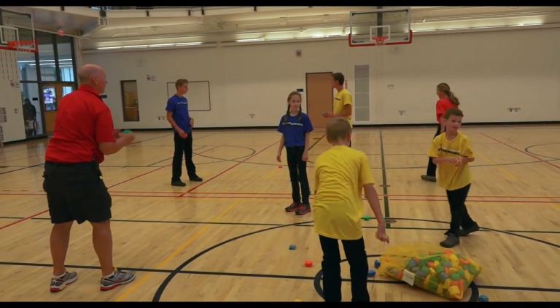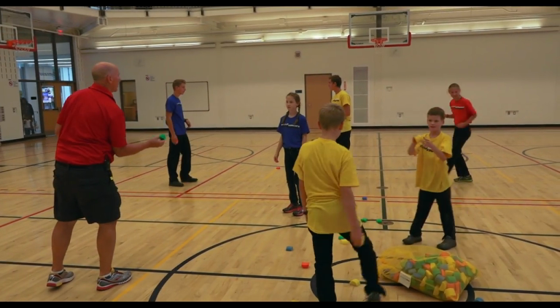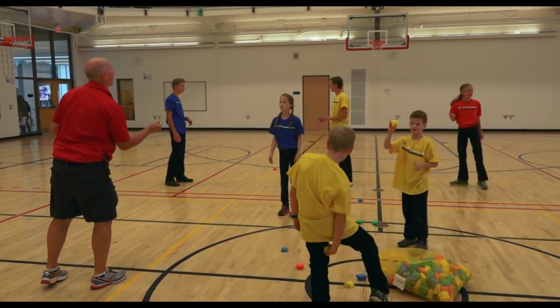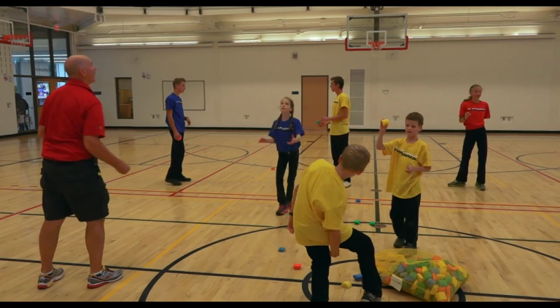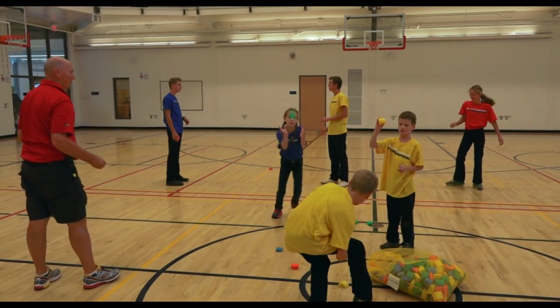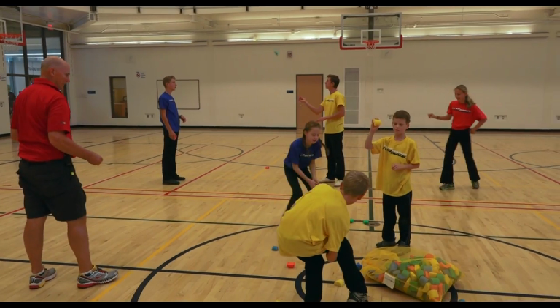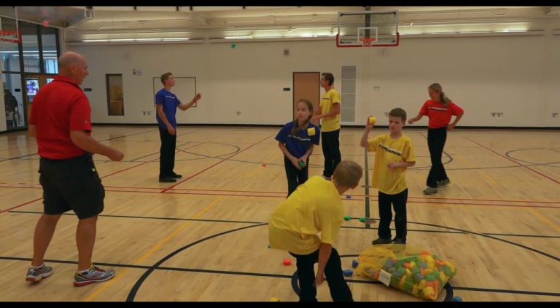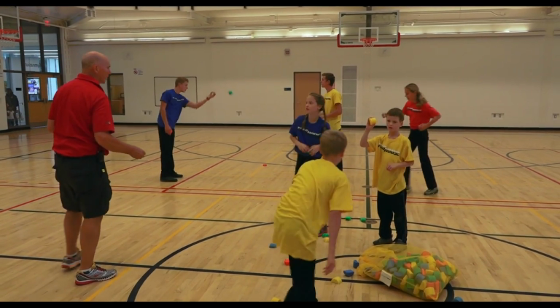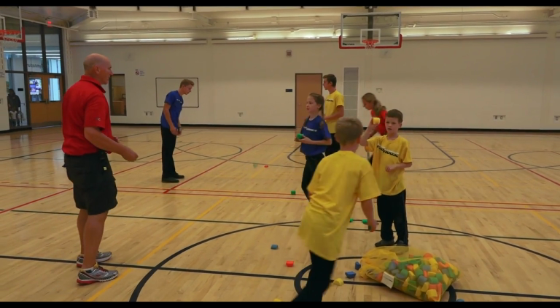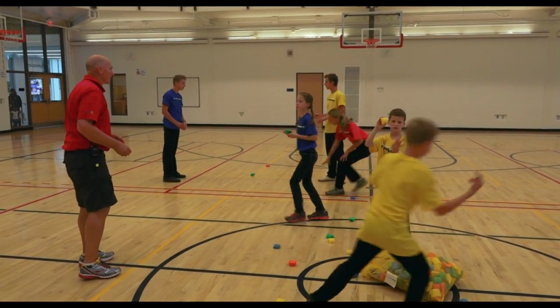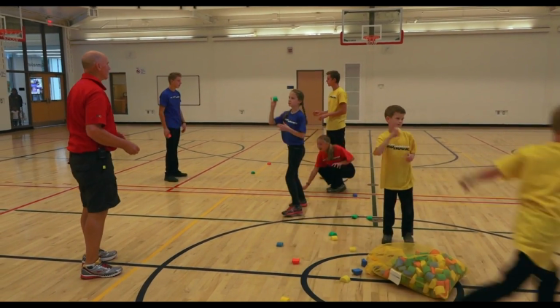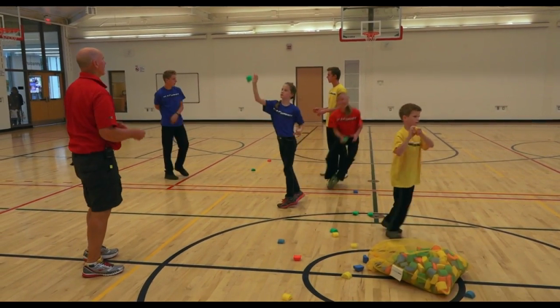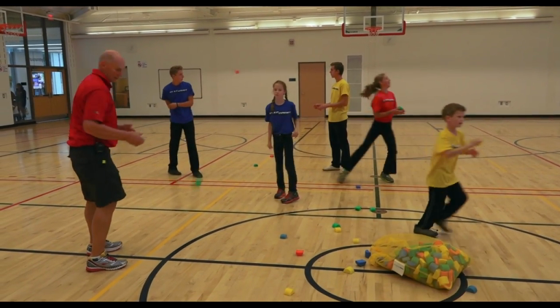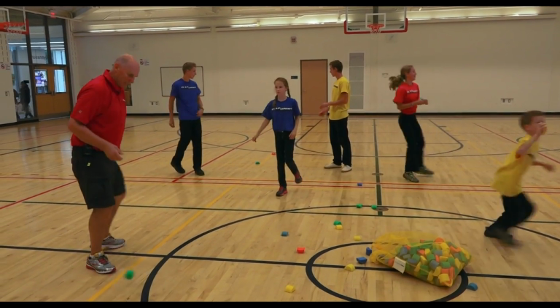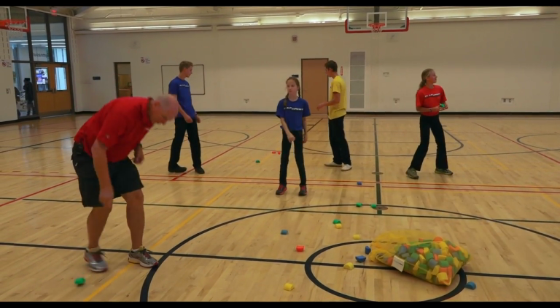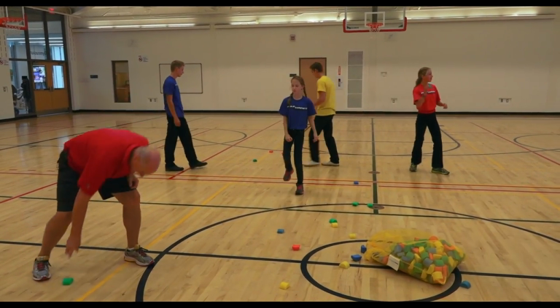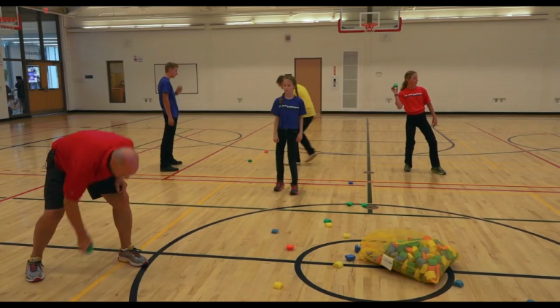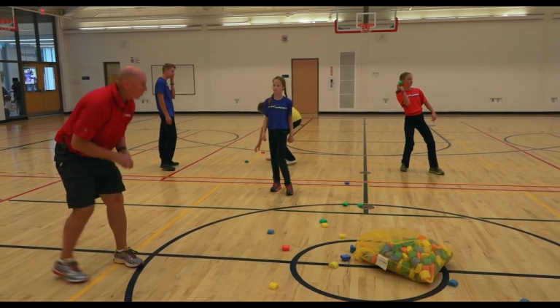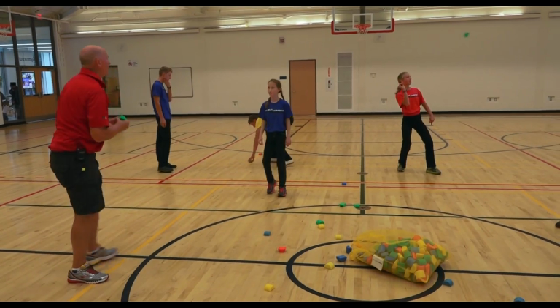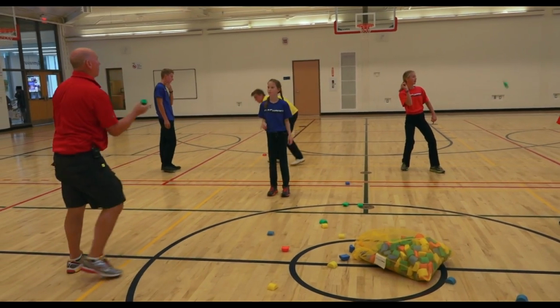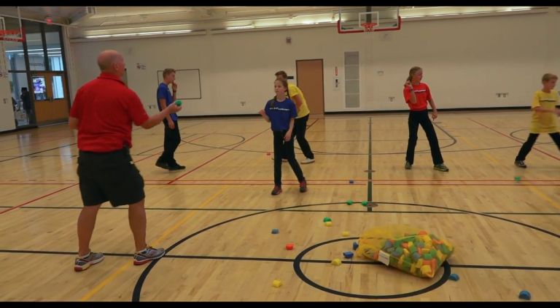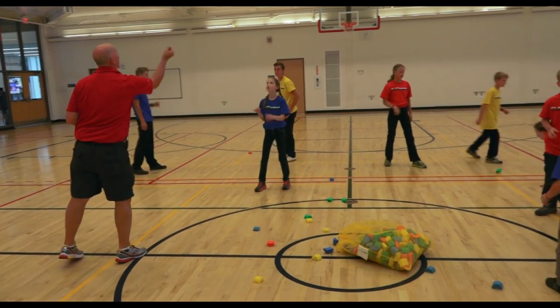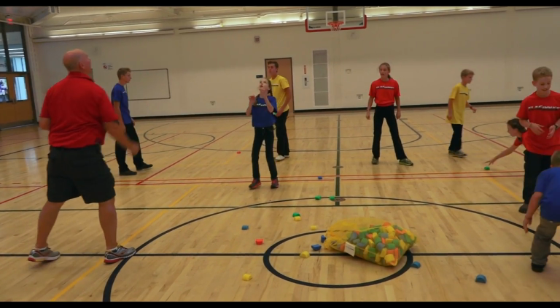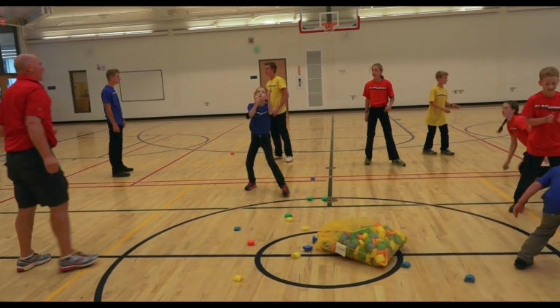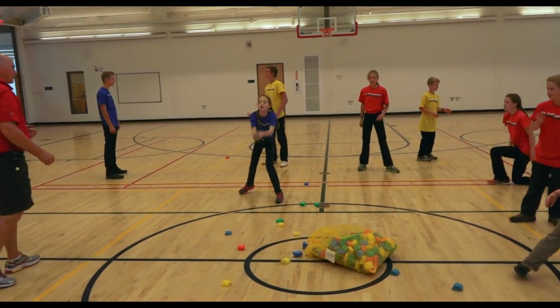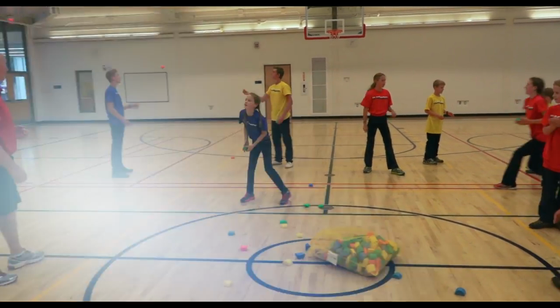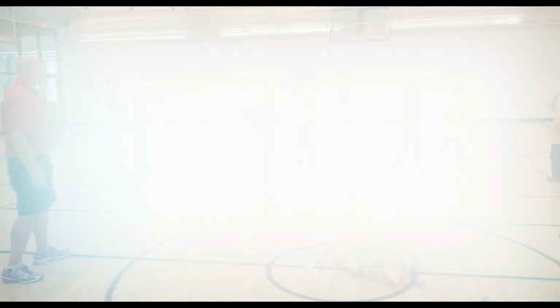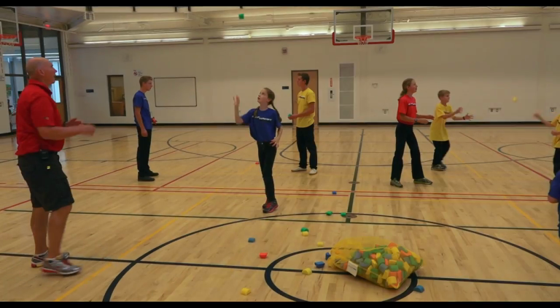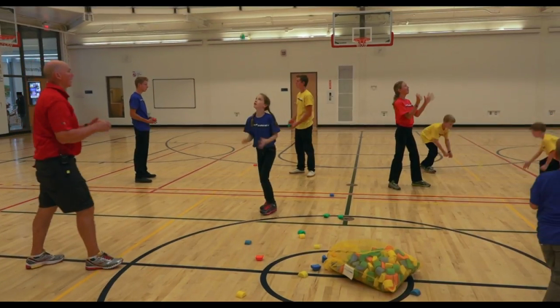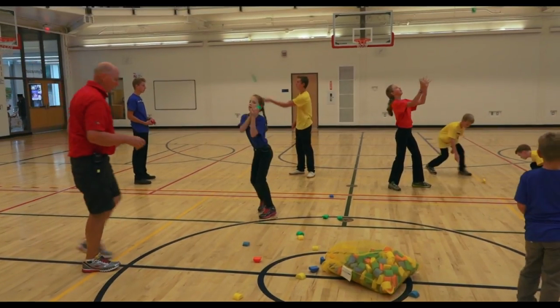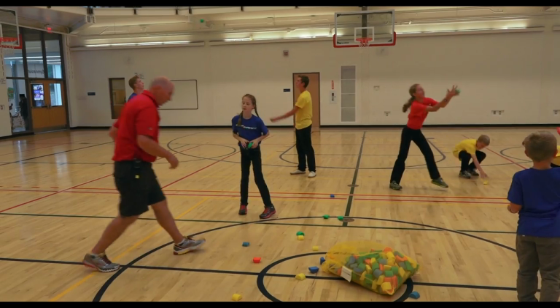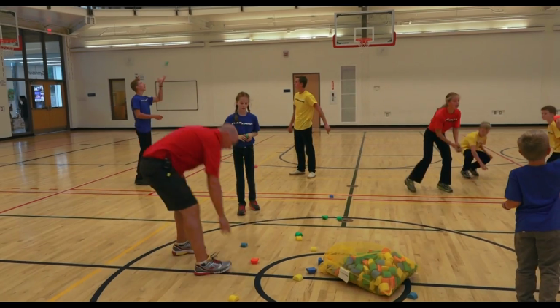Ready? Nice catch, nice catch. Partner catching — partner pop, partner. There it is, look at that.